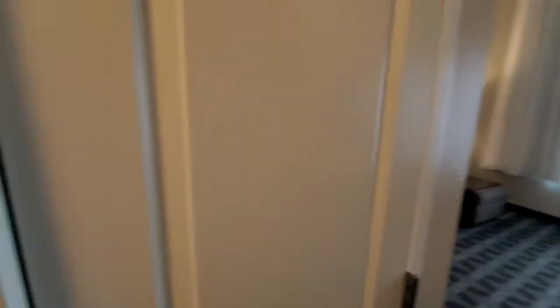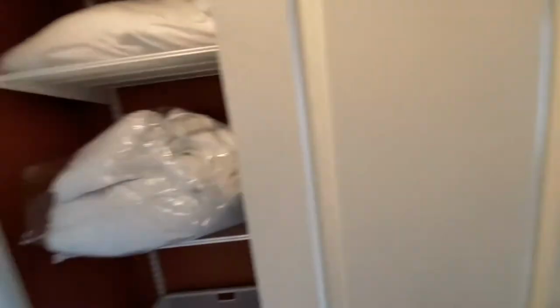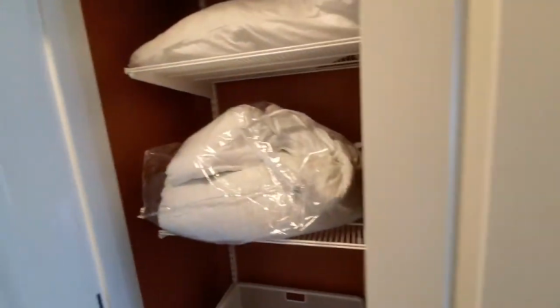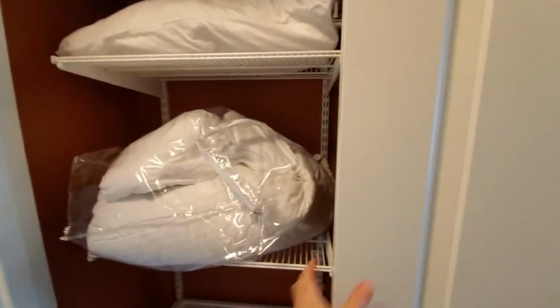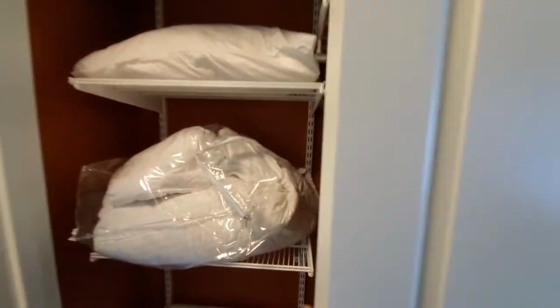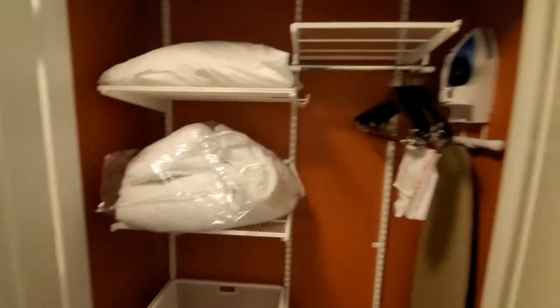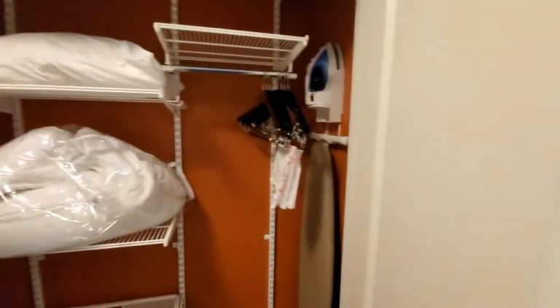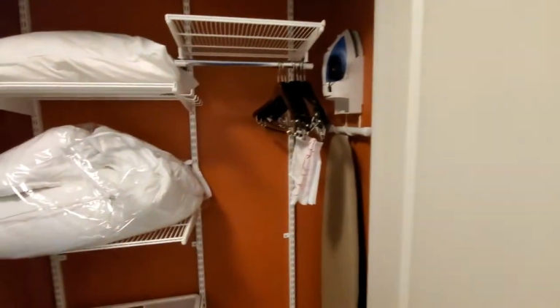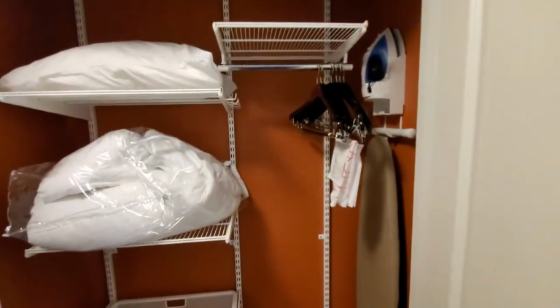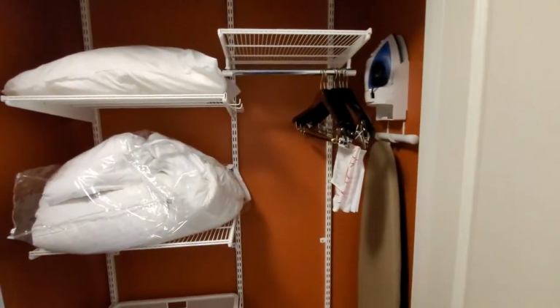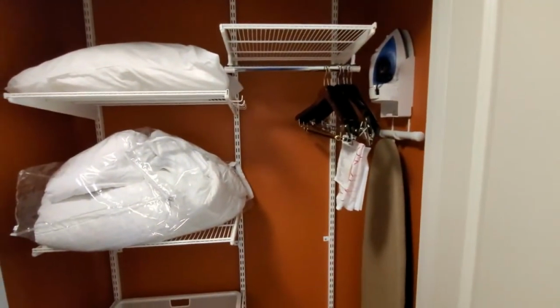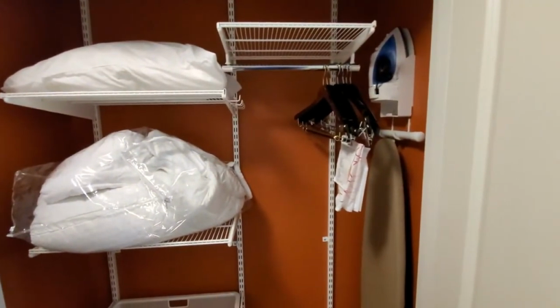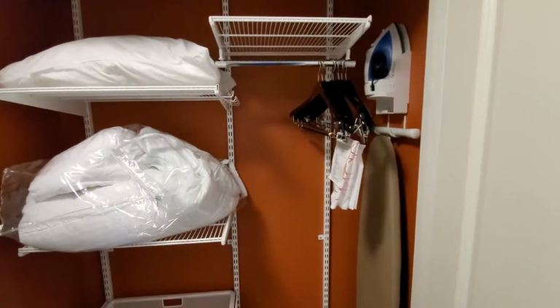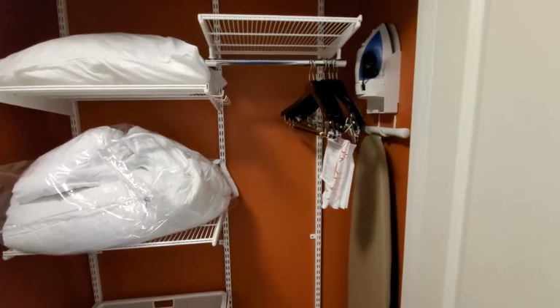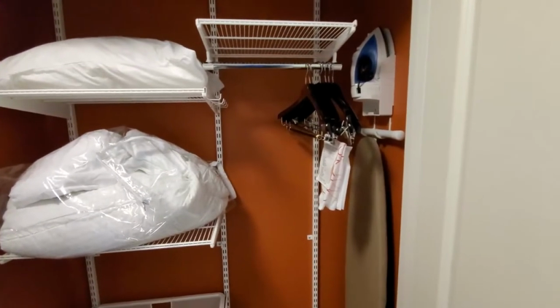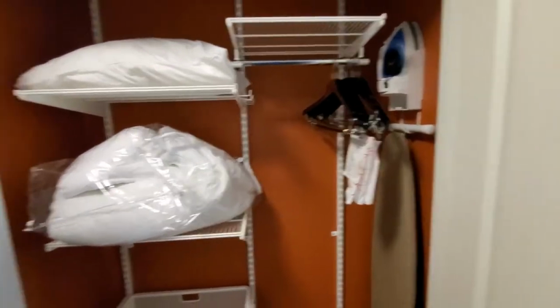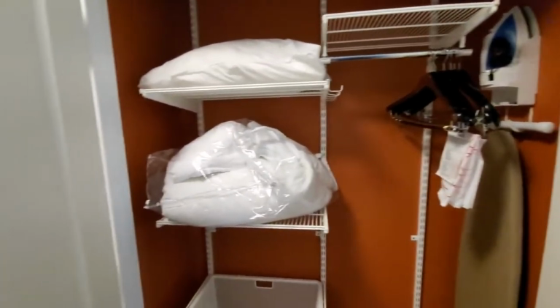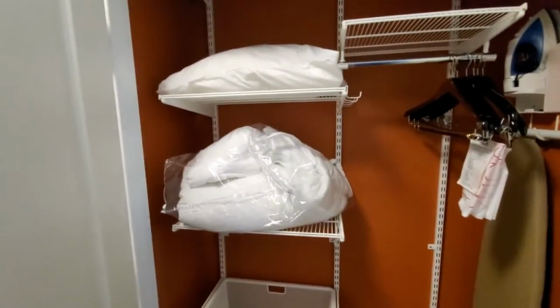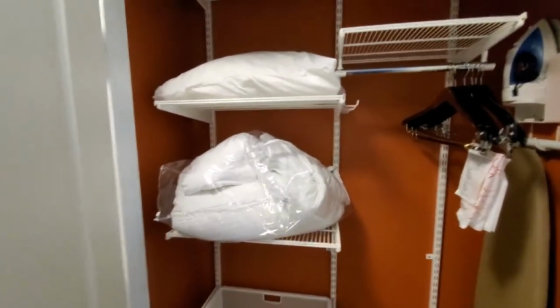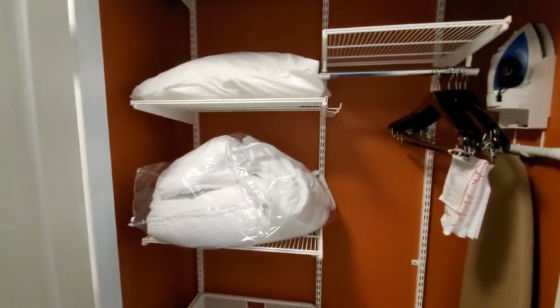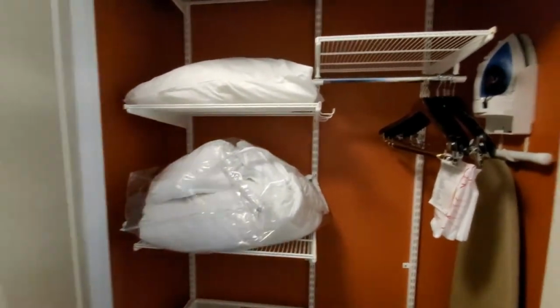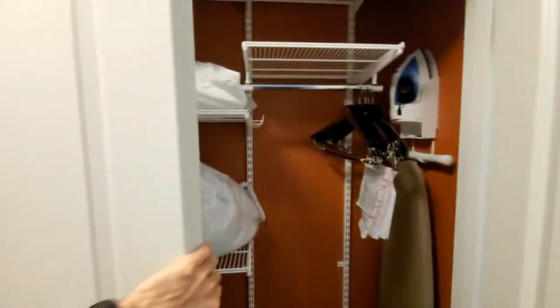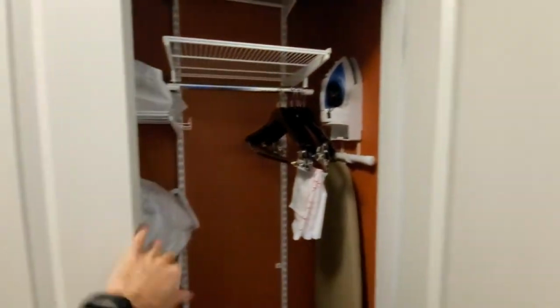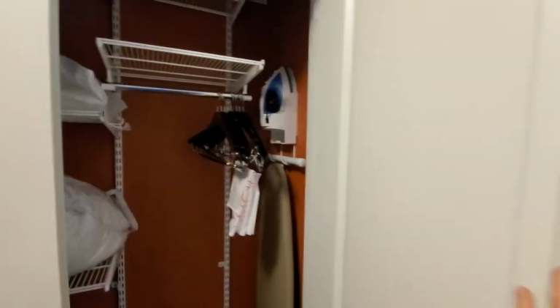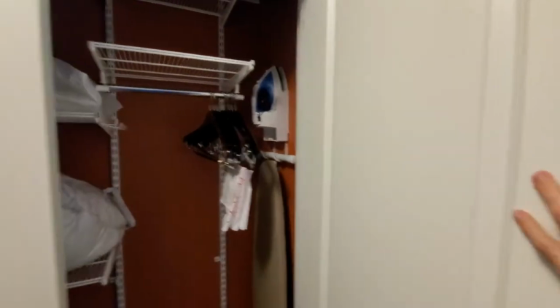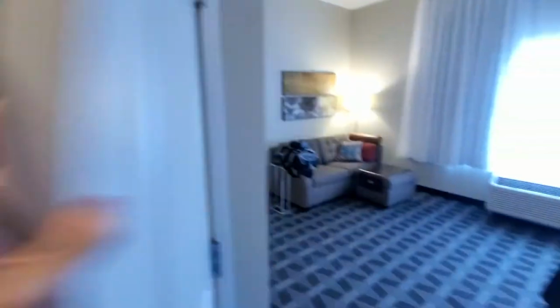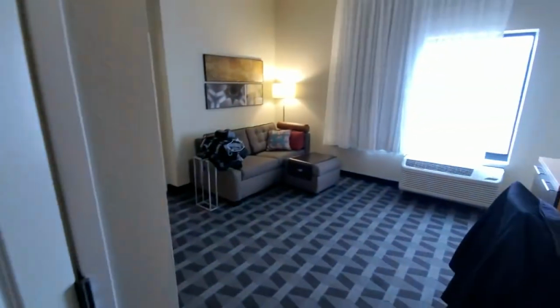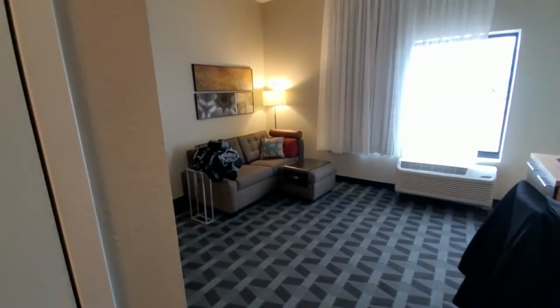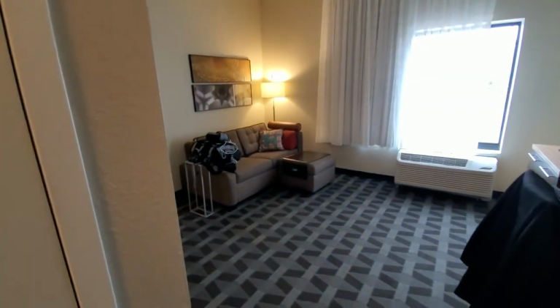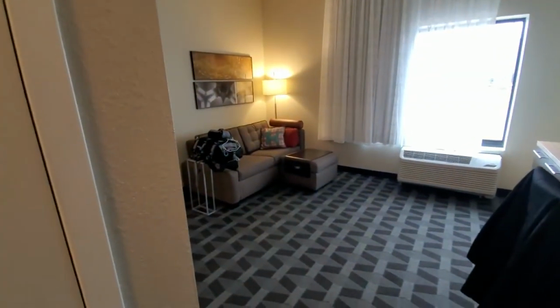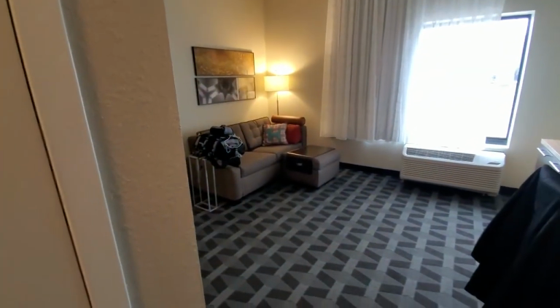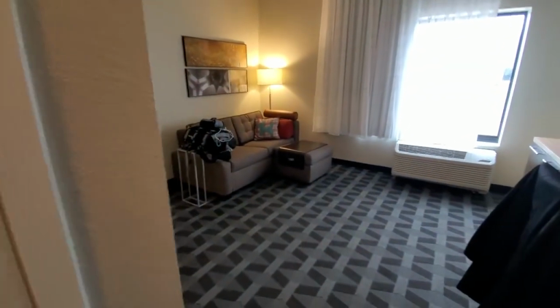Over here on the left we have closet number one — plenty of hangers, iron, ironing board, extra bedding, and a pillow, because we do have a sofa sleeper over there.